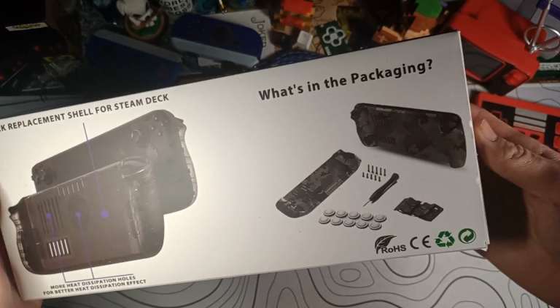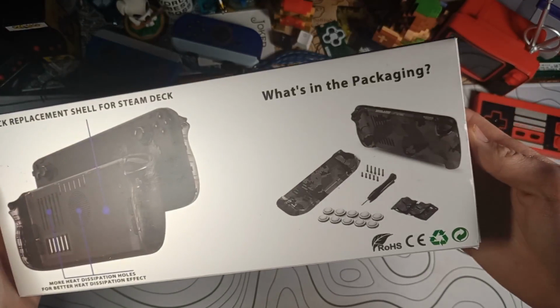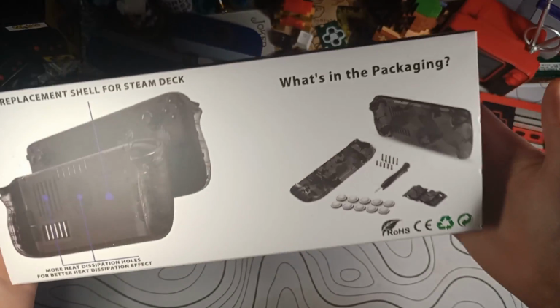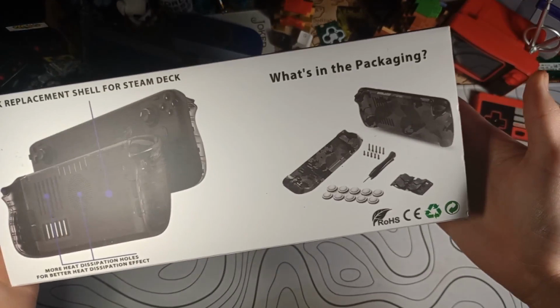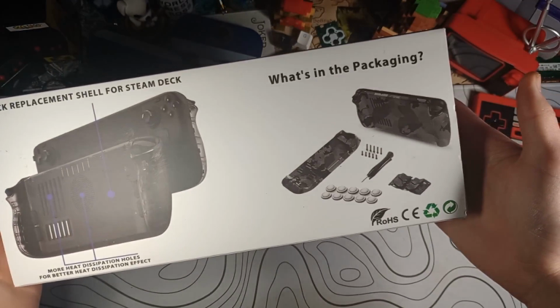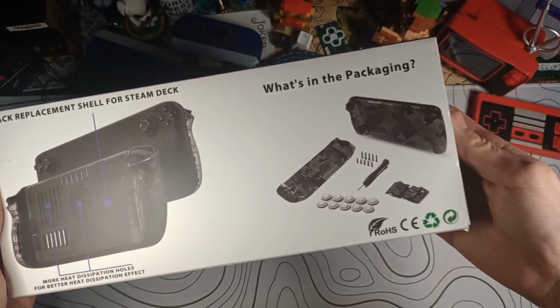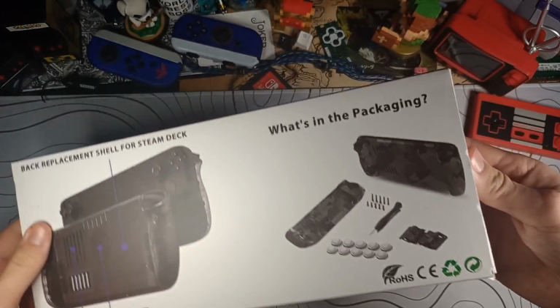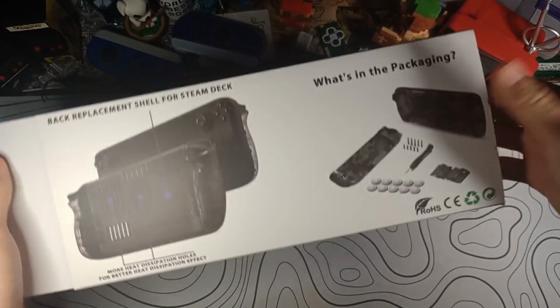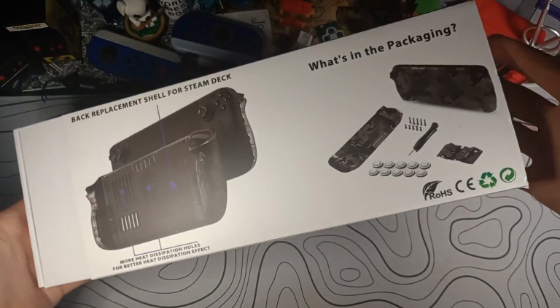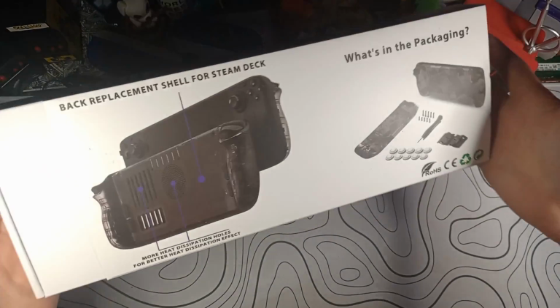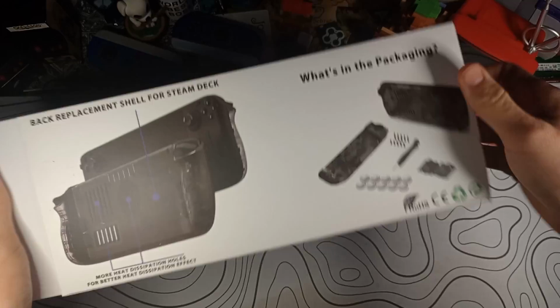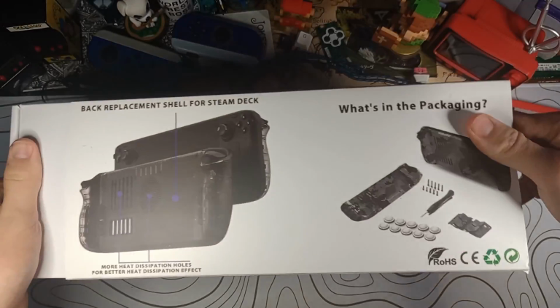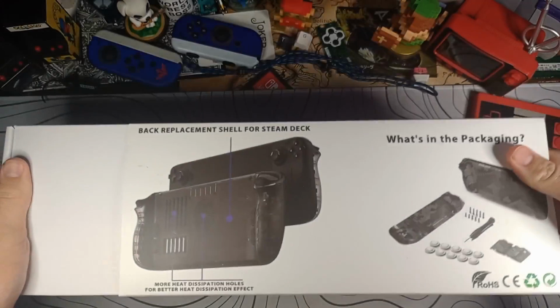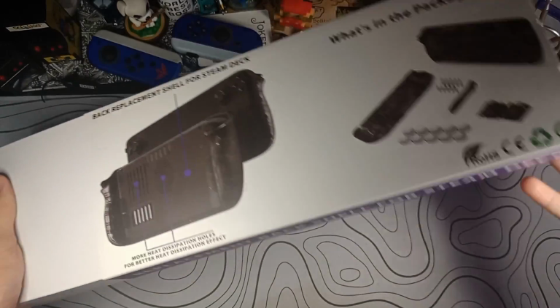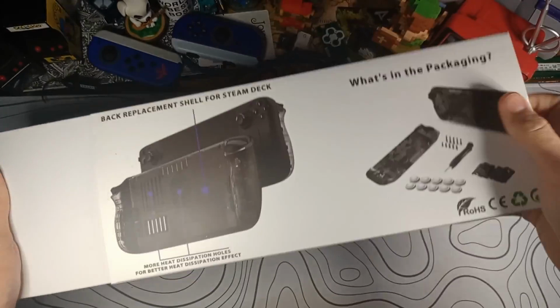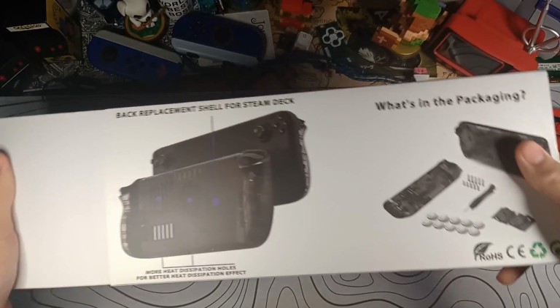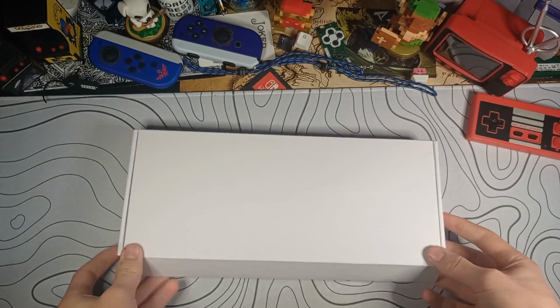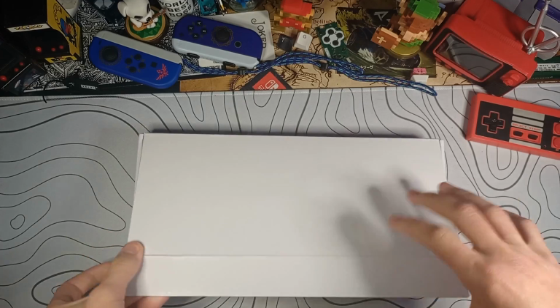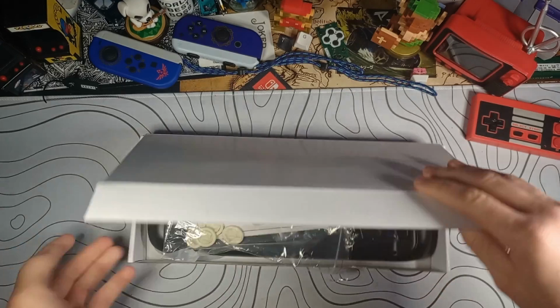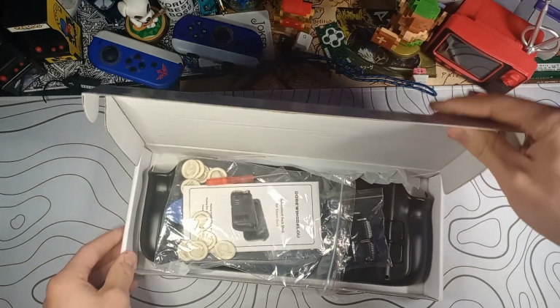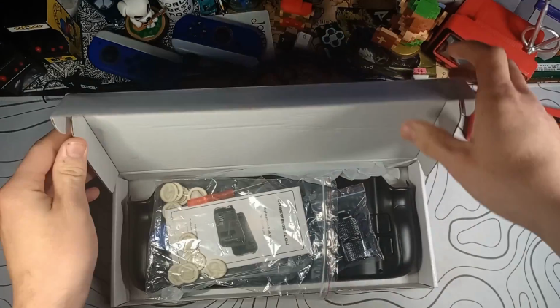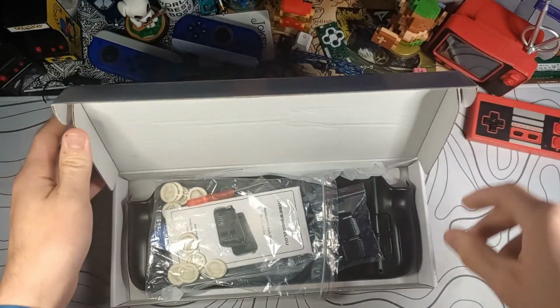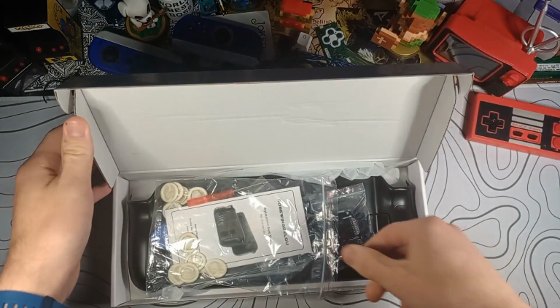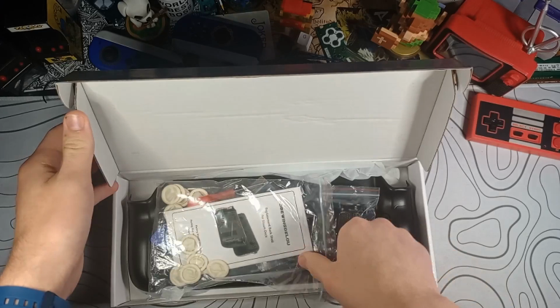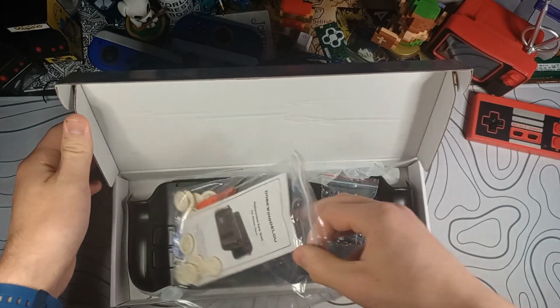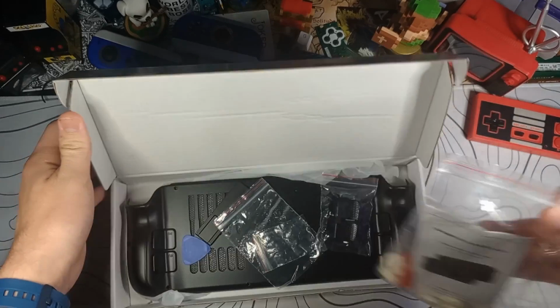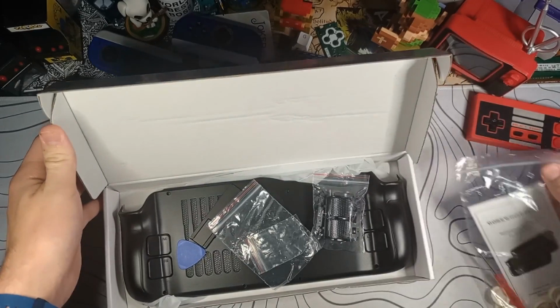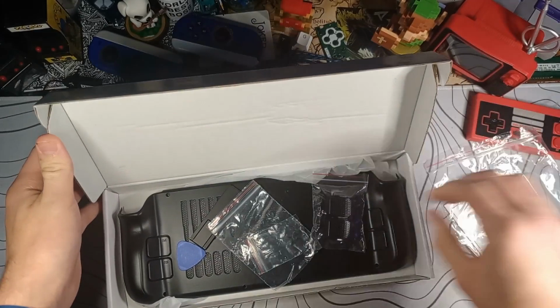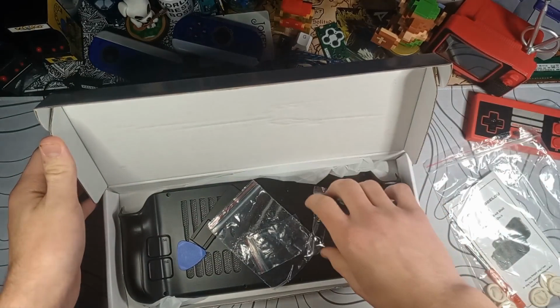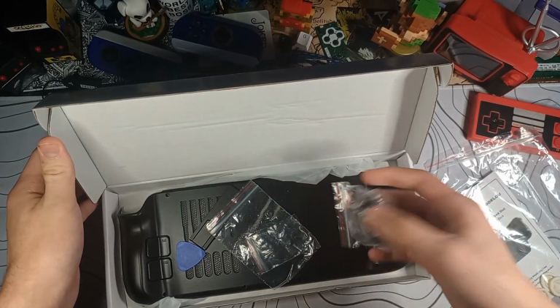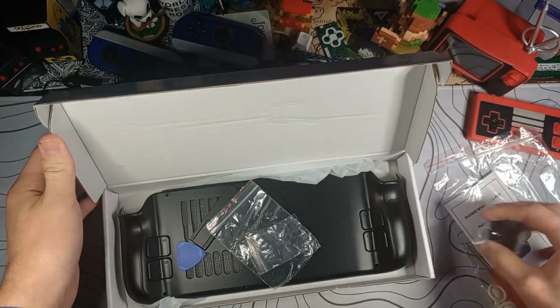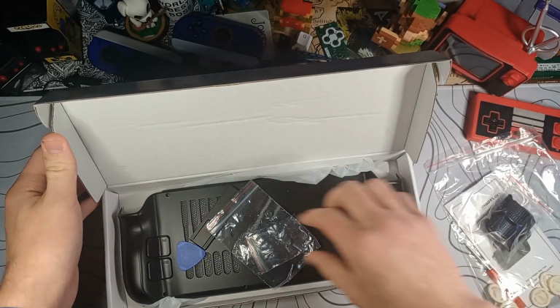I picked this up off of Amazon, only $25. I just wanted to check this out, see if it was worth it, and install it. So in the box here, we have a couple different things. Let's get all of these bags and boxes and stuff out of the way.